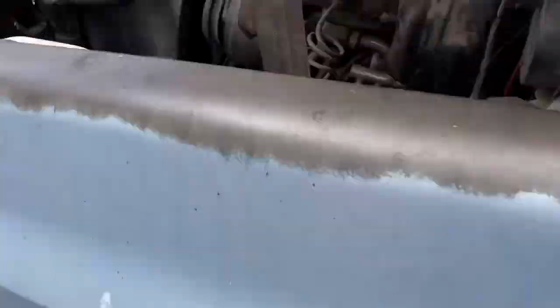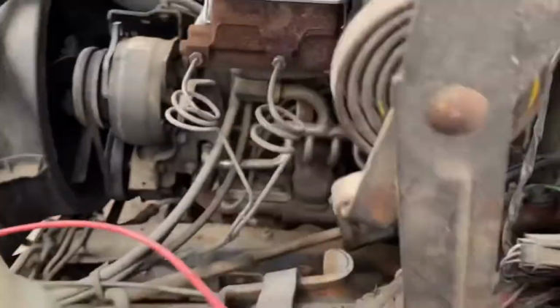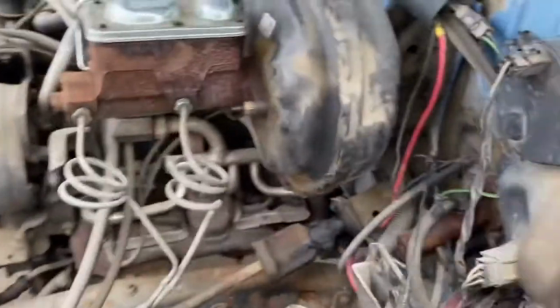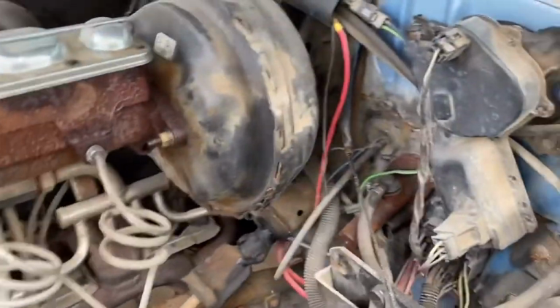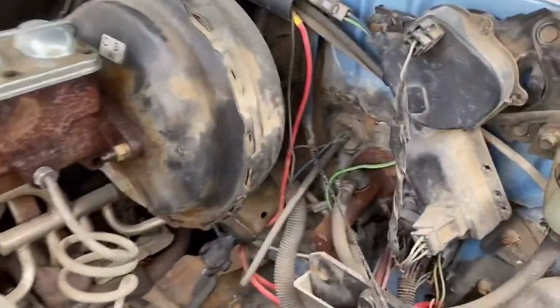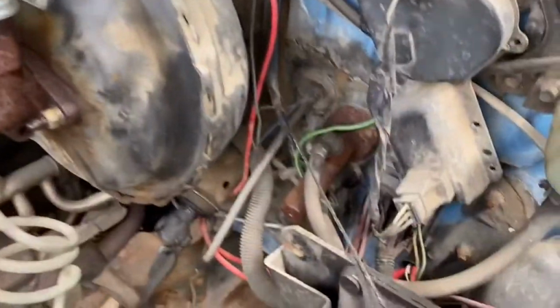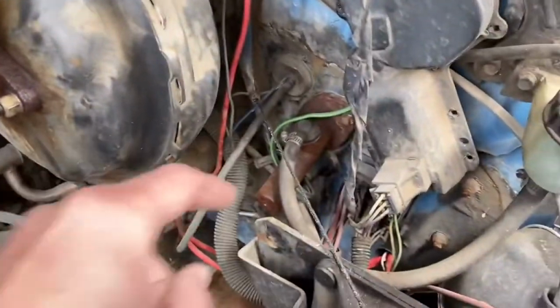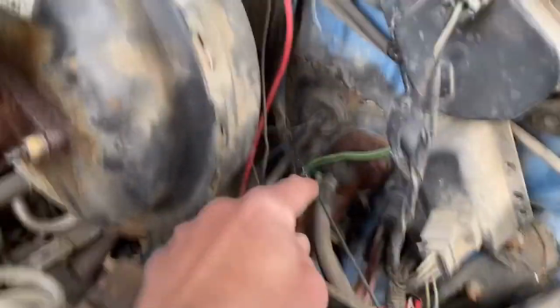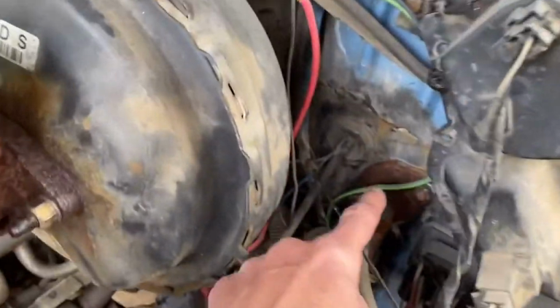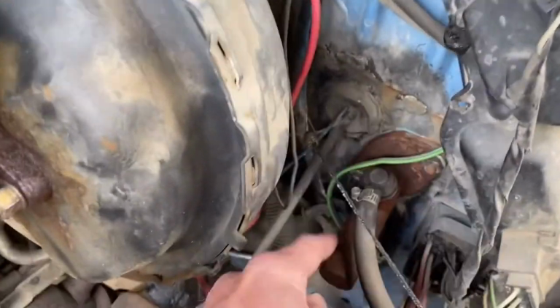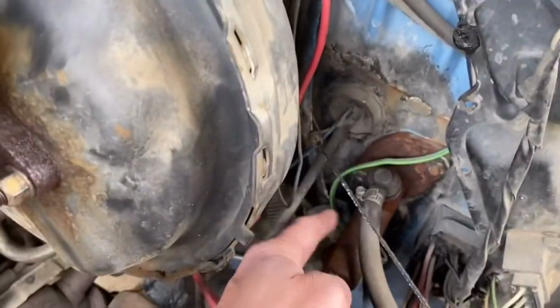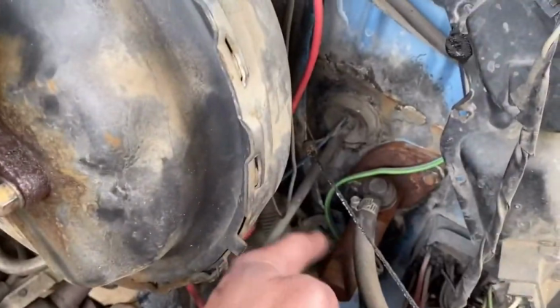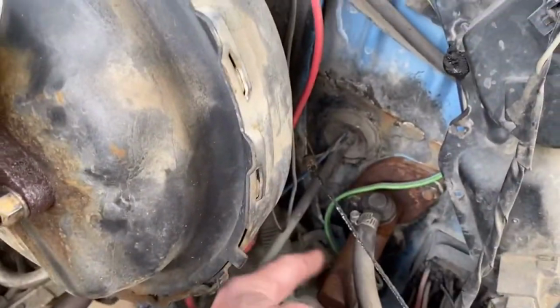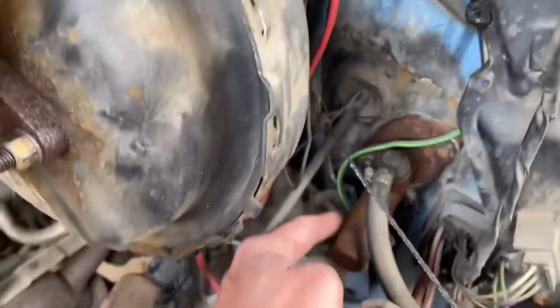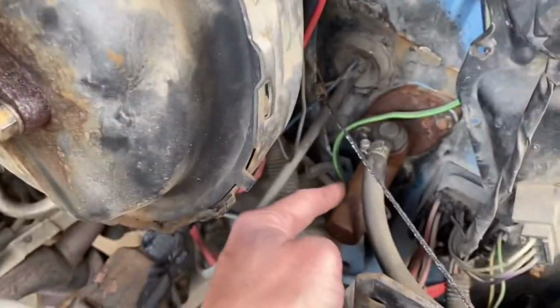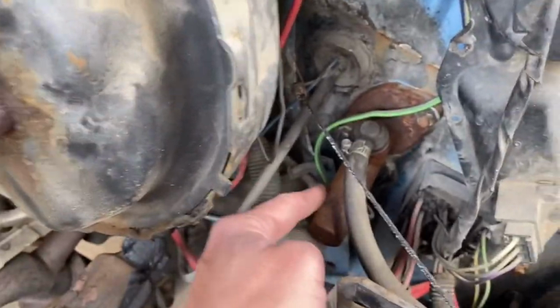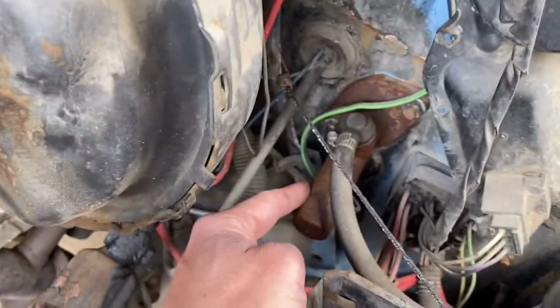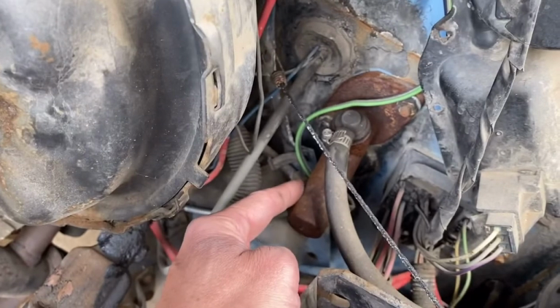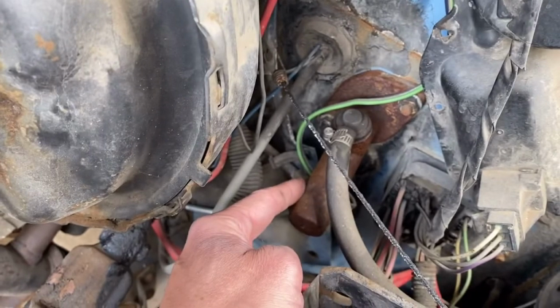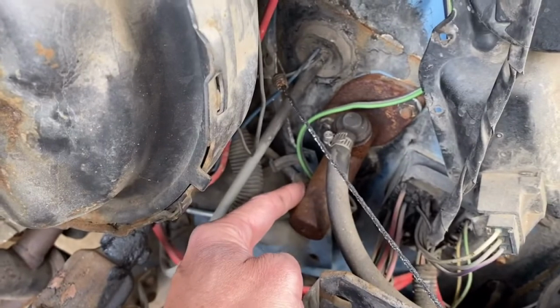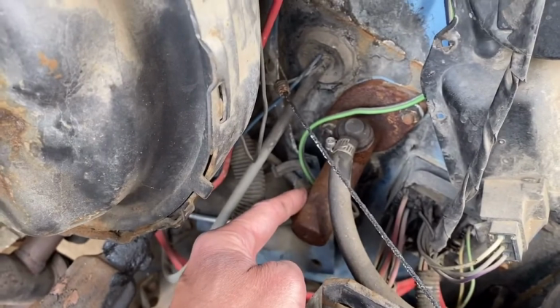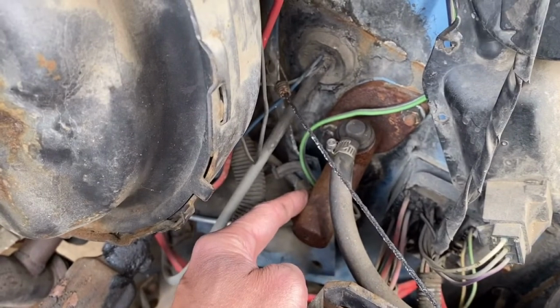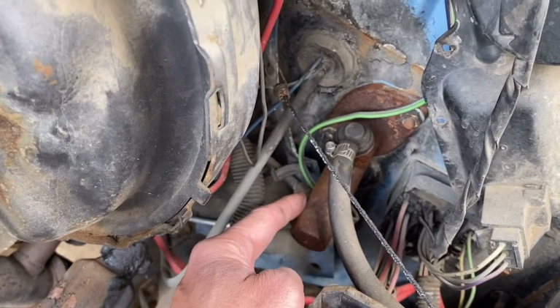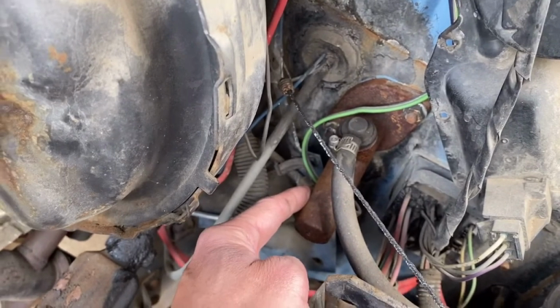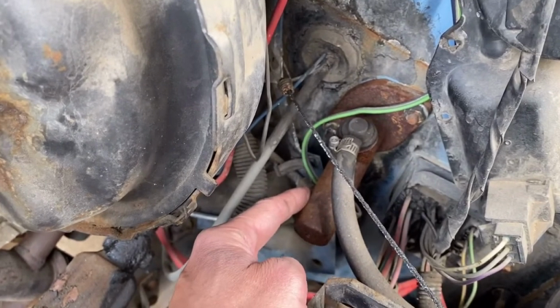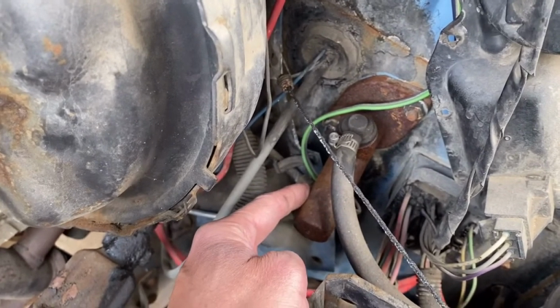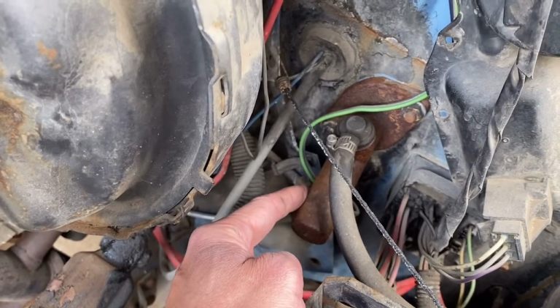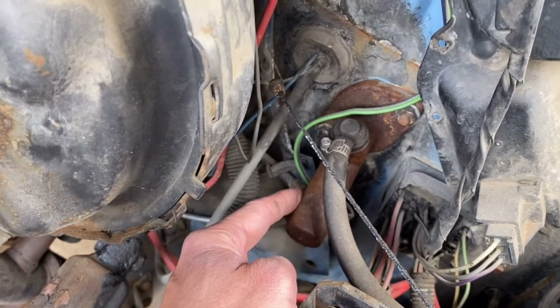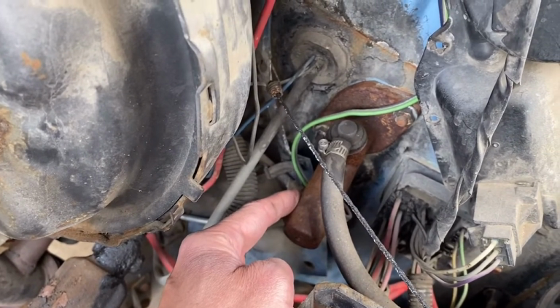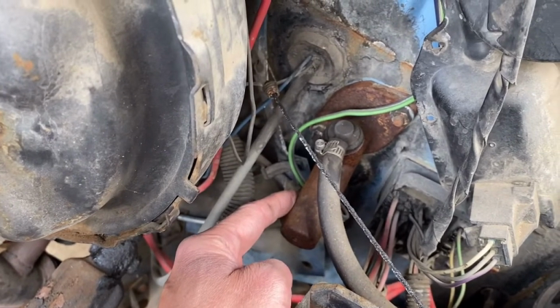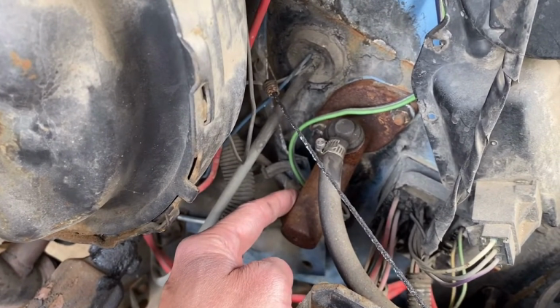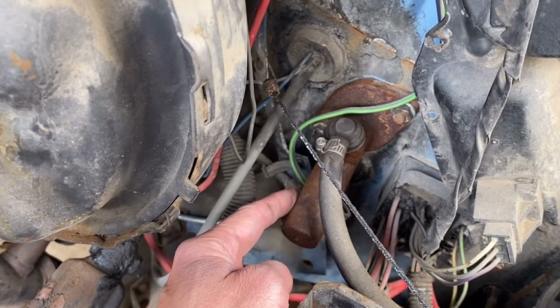That rod is for the inside of this. Notice how dirty that is — it's old. It needs a new one. It's bypassing internally.